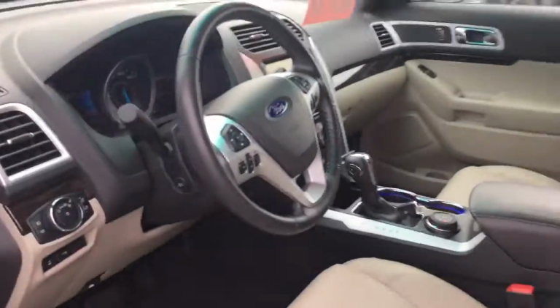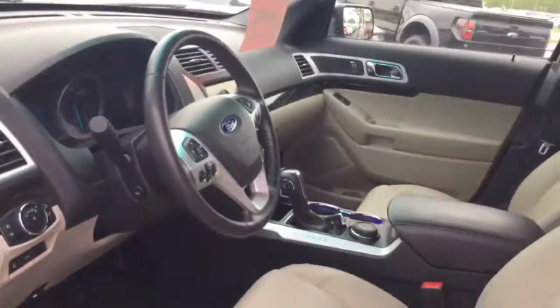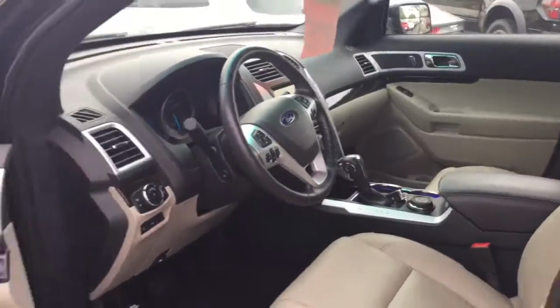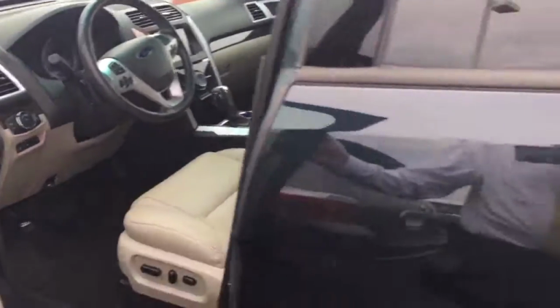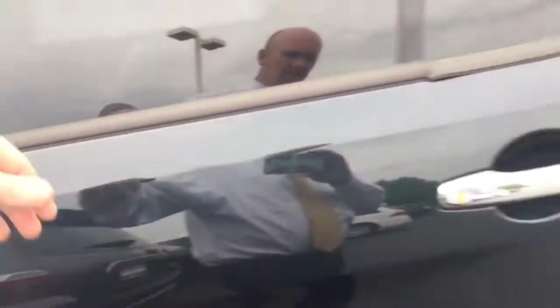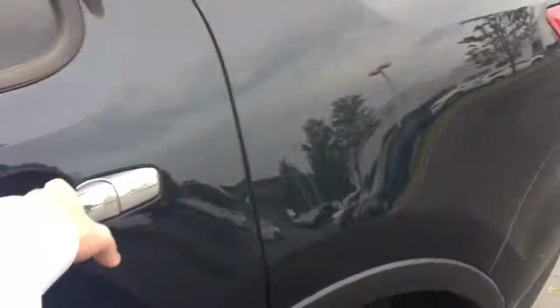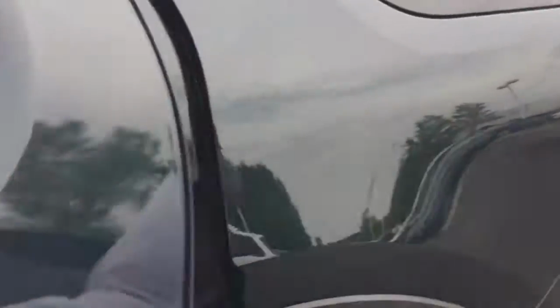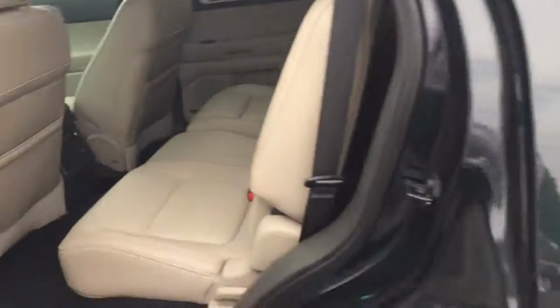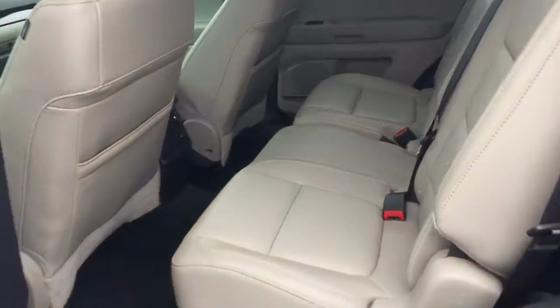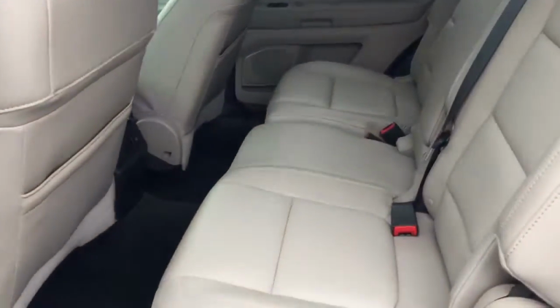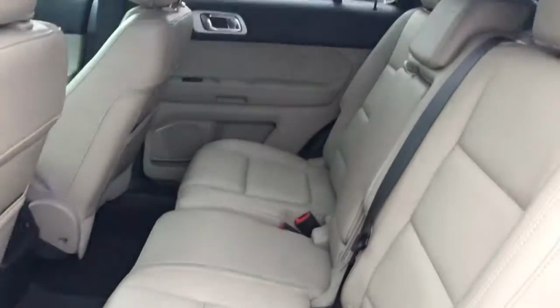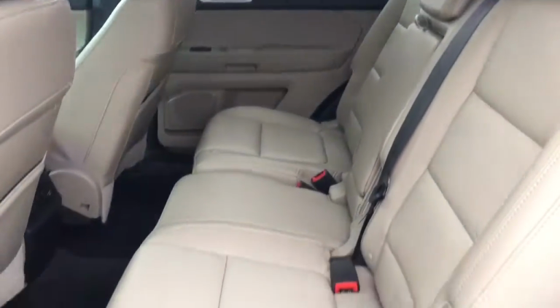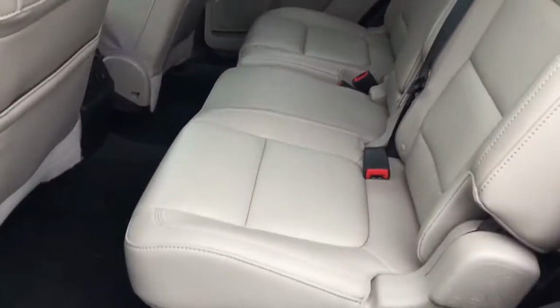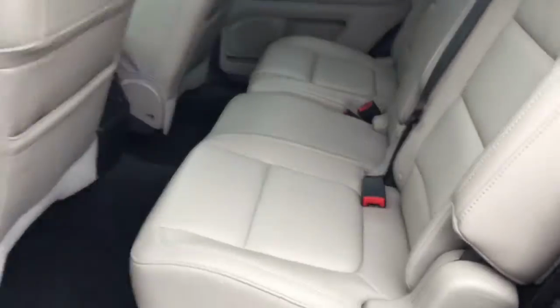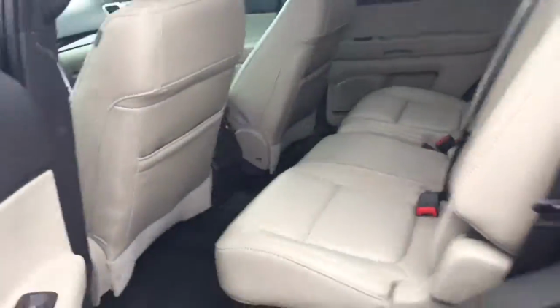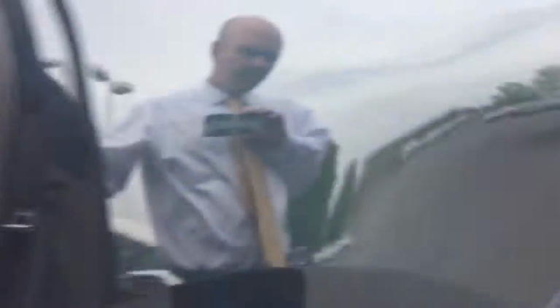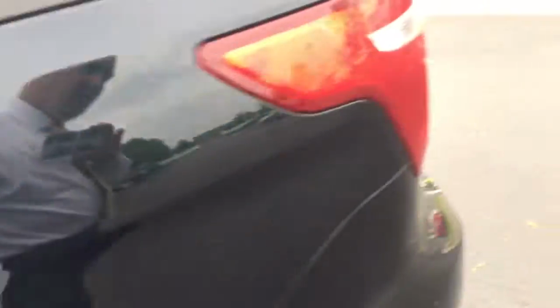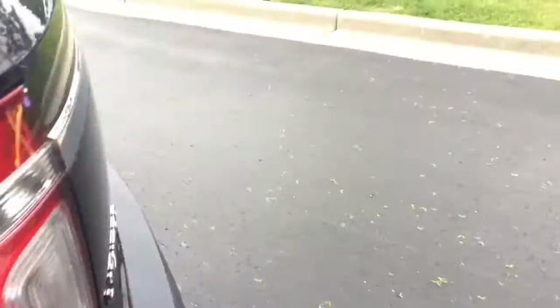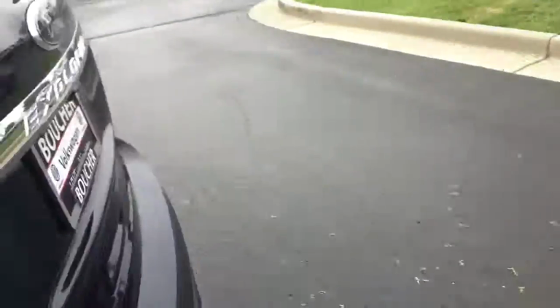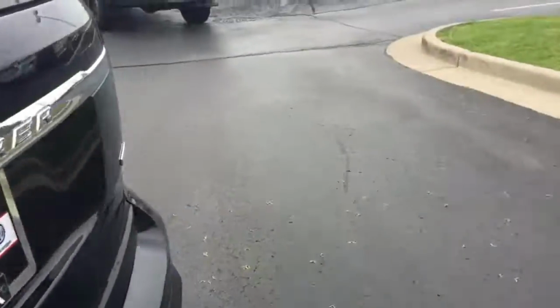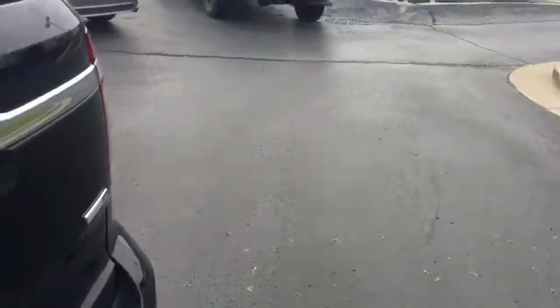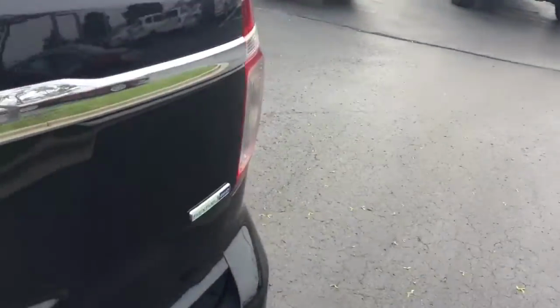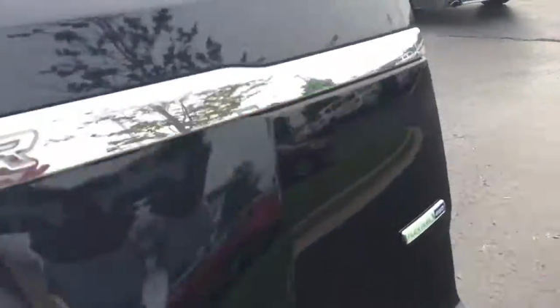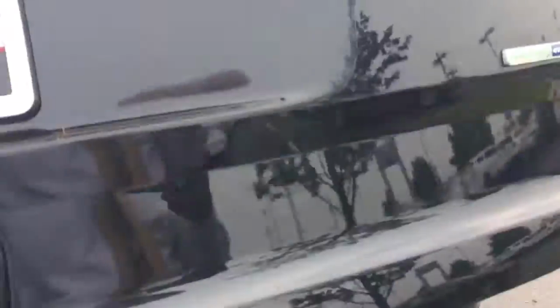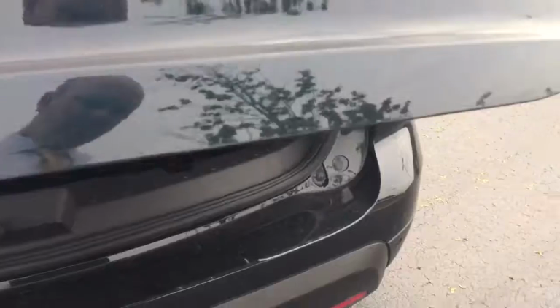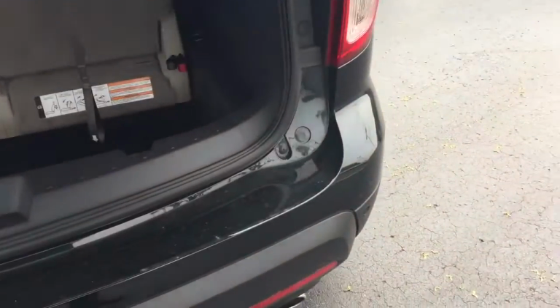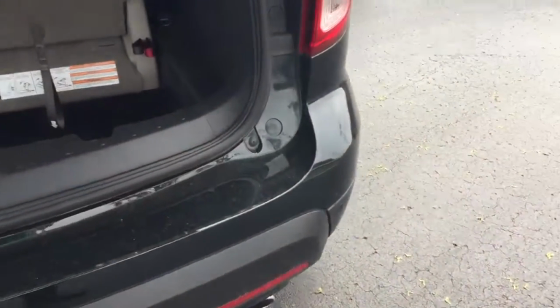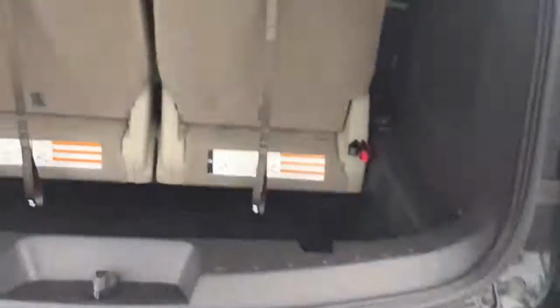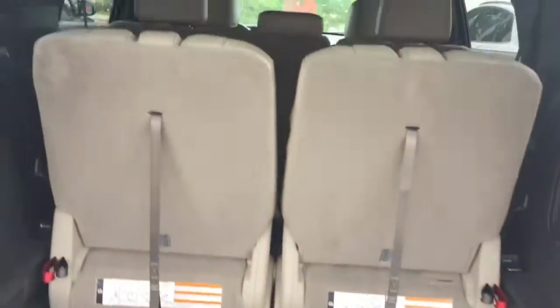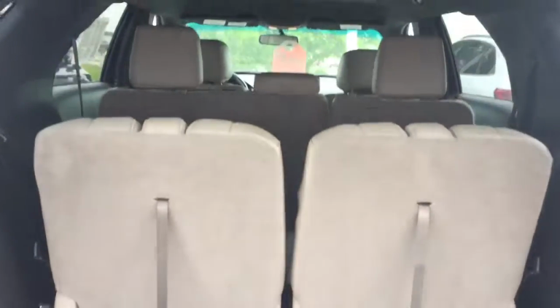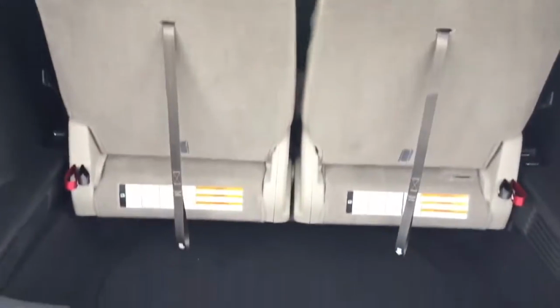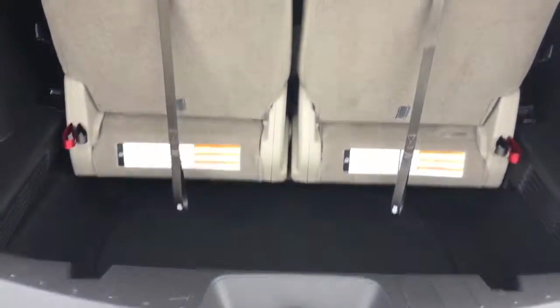It was owned by a non-smoker. The backseat hasn't seen any sort of heavy traffic, and the rear cargo area is clean as well.